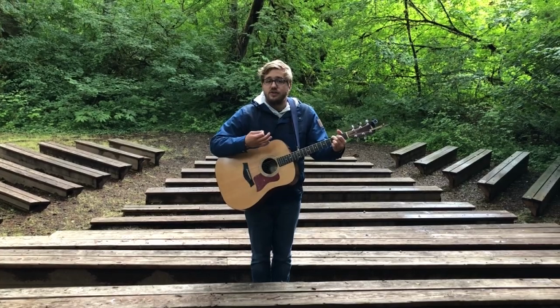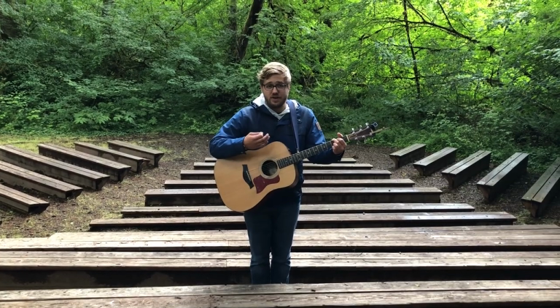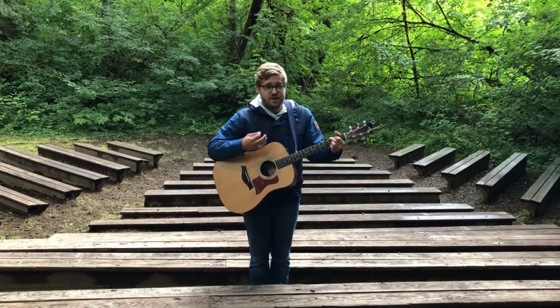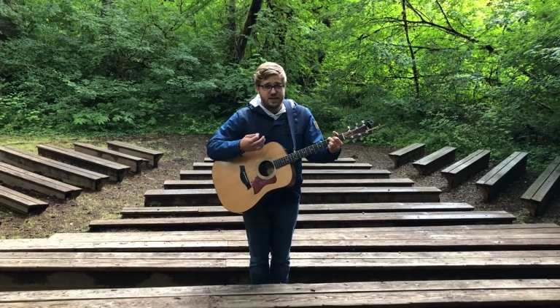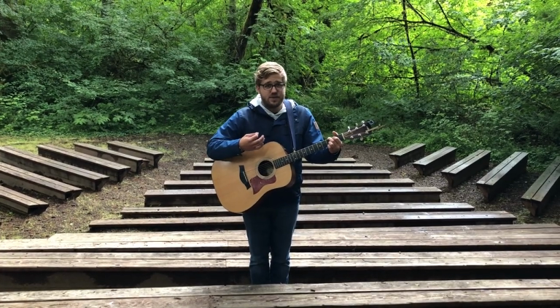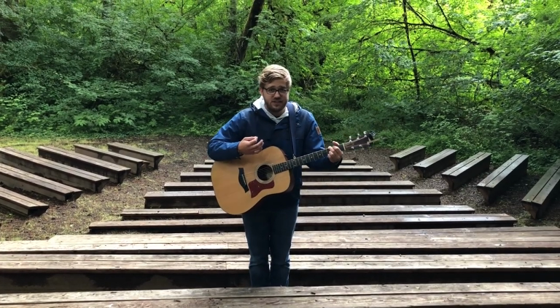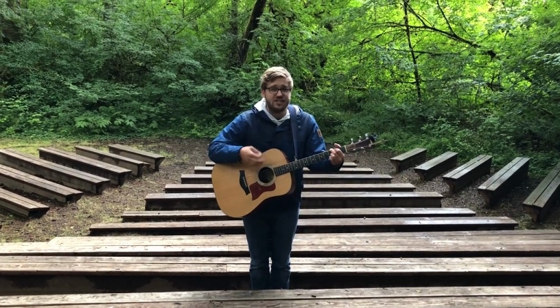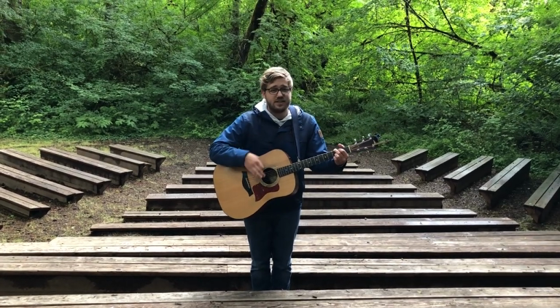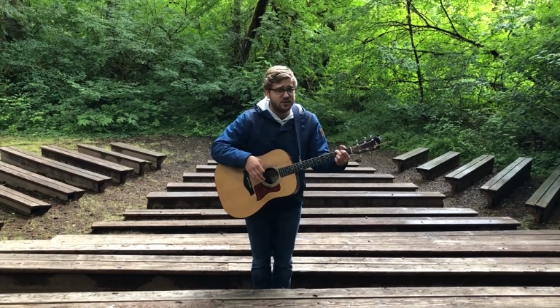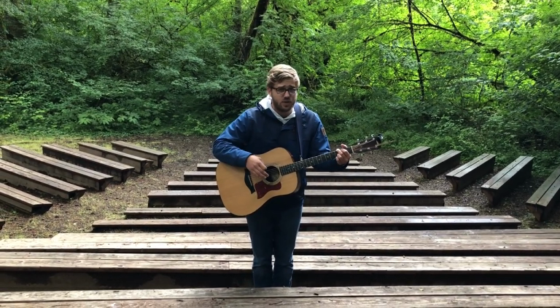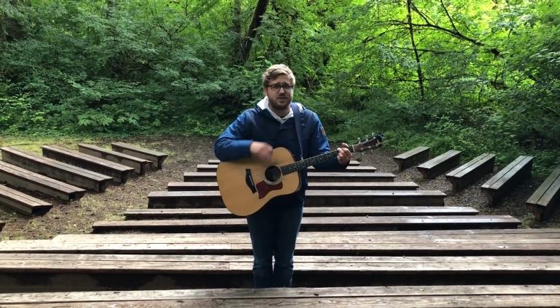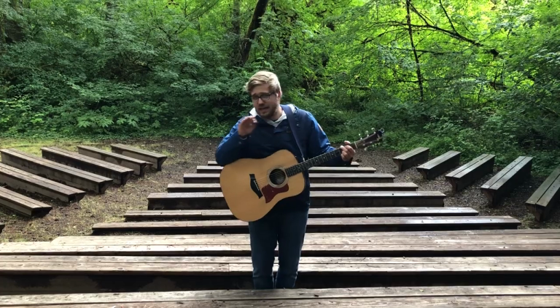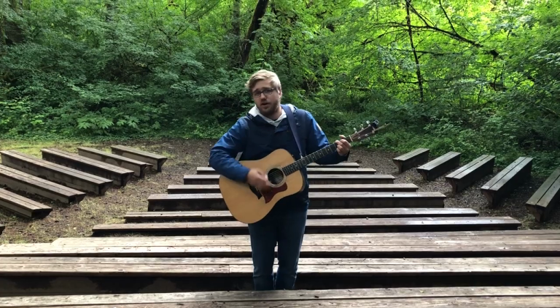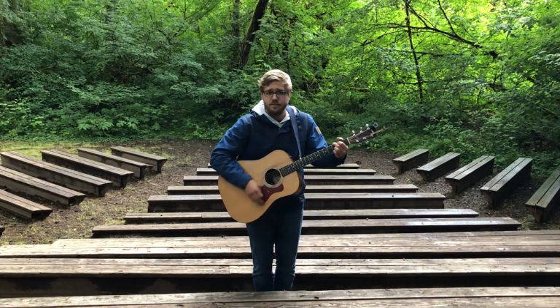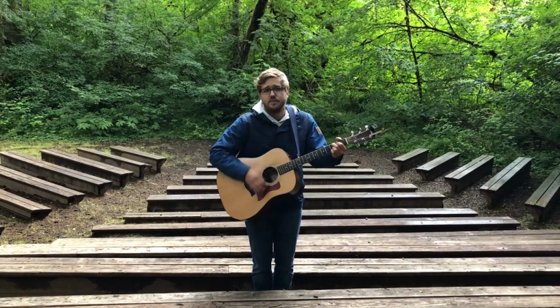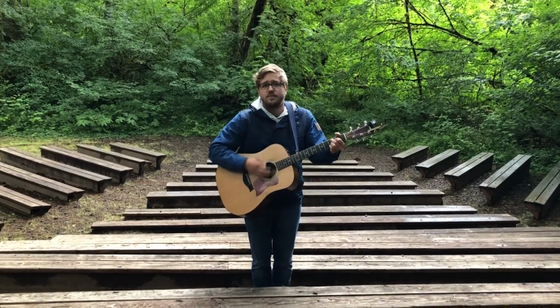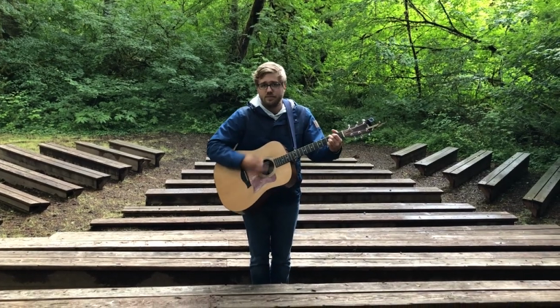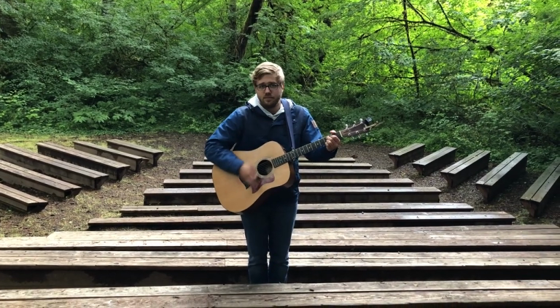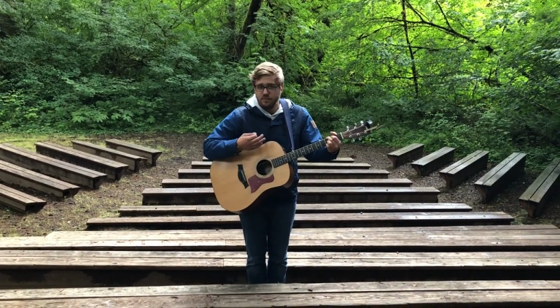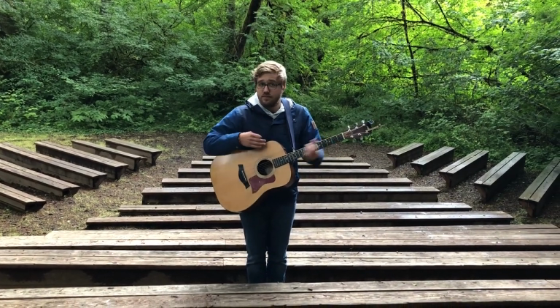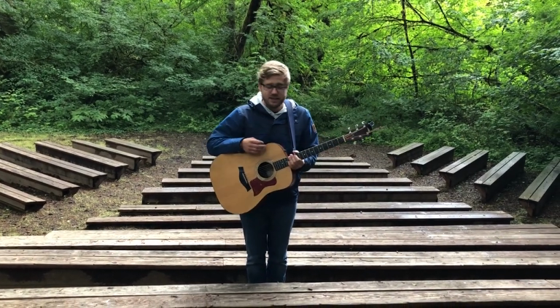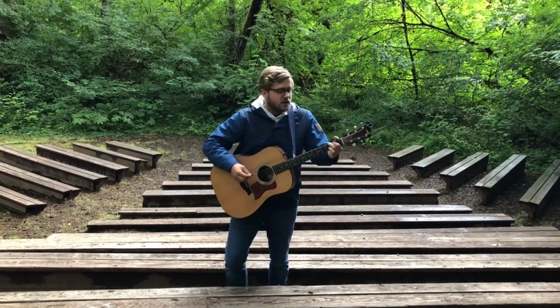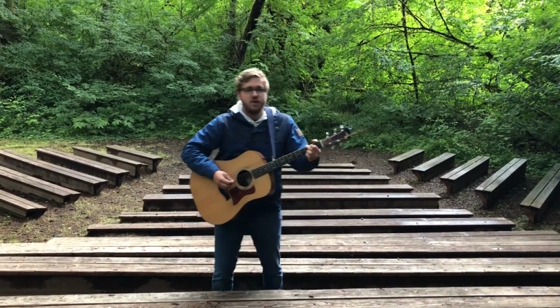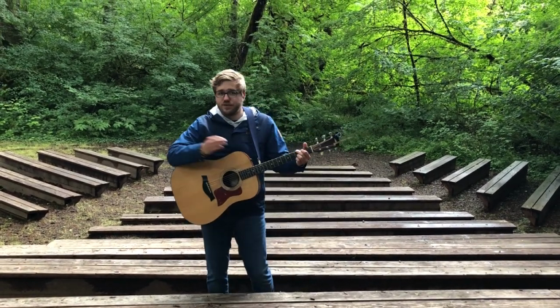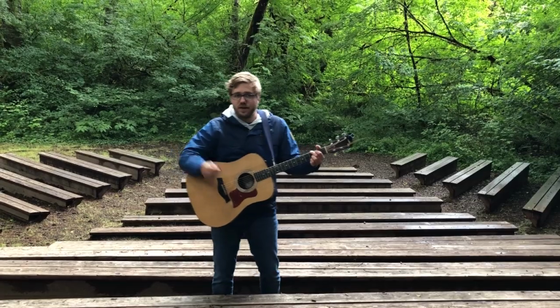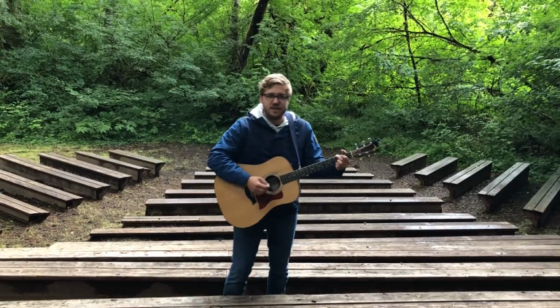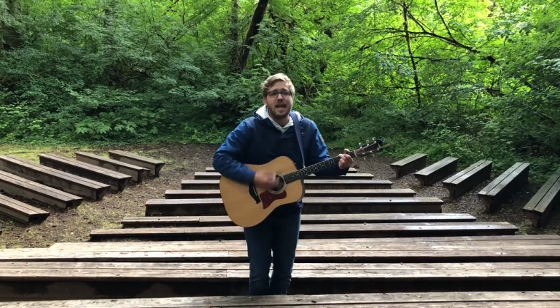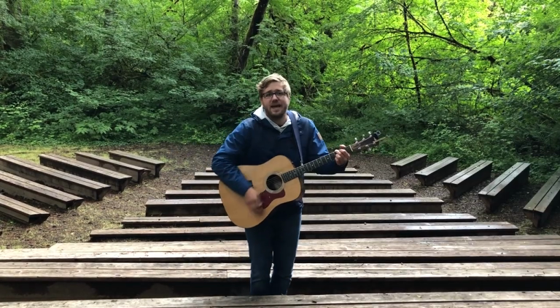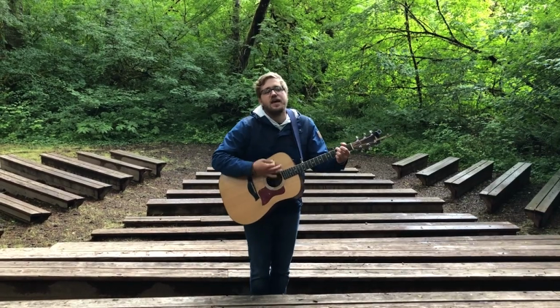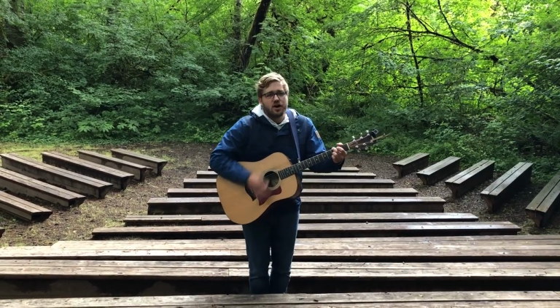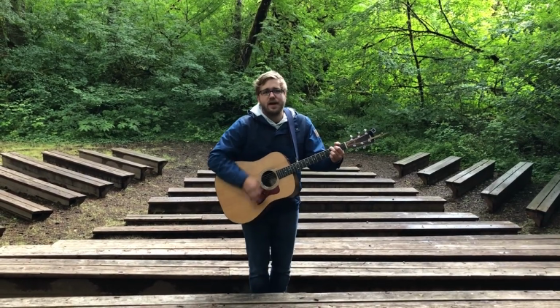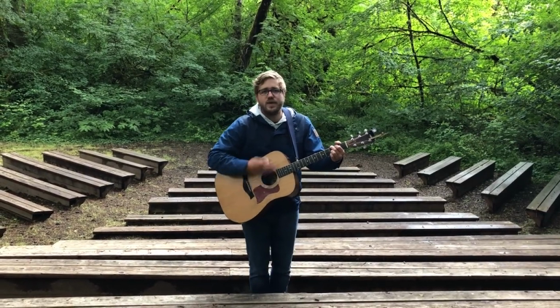Did you hear that riff I just did between the G and the C? It's just like the King Jesus one, but it's just slightly longer. So the first part of the song sounds like this: I like bananas, I know that mangoes are sweet.